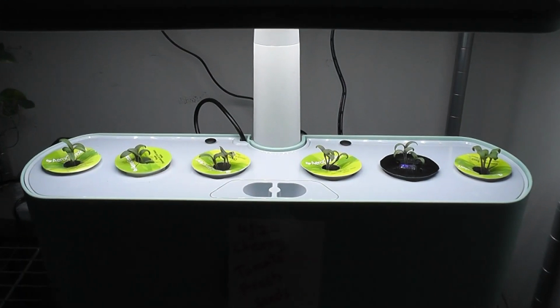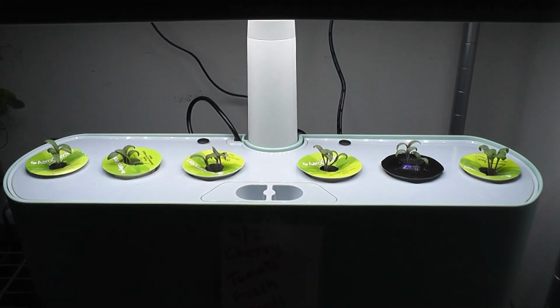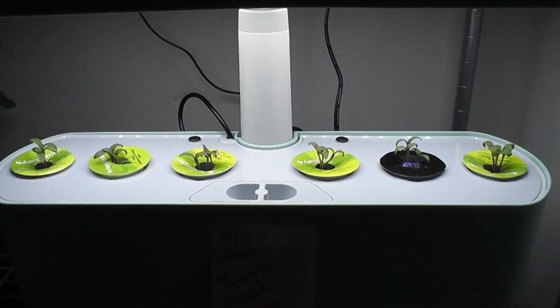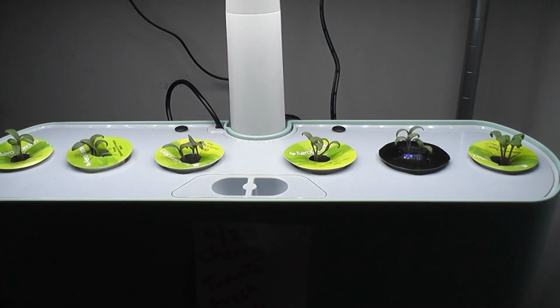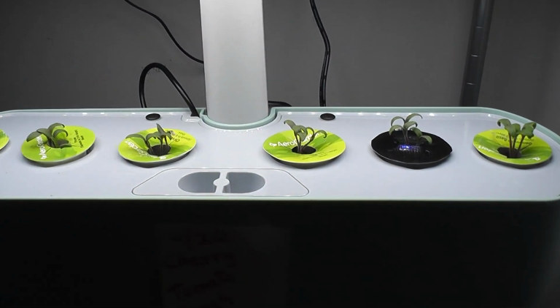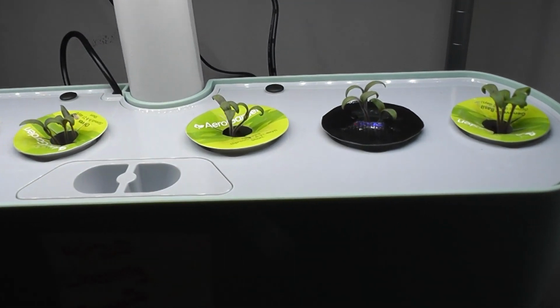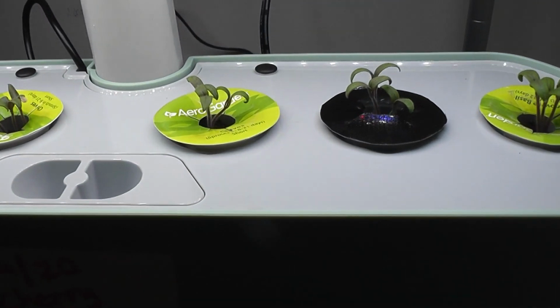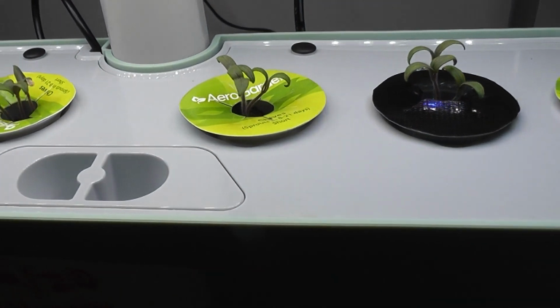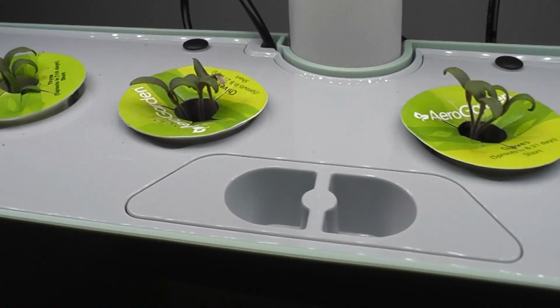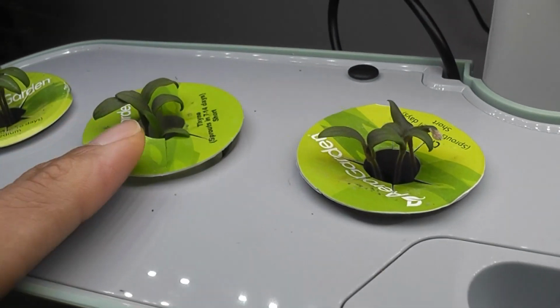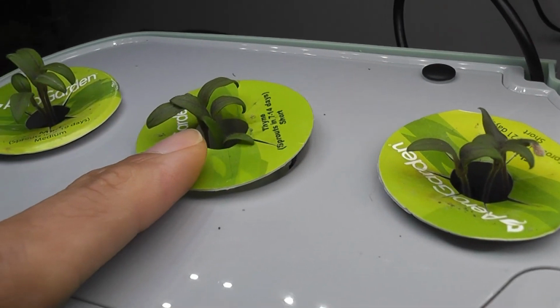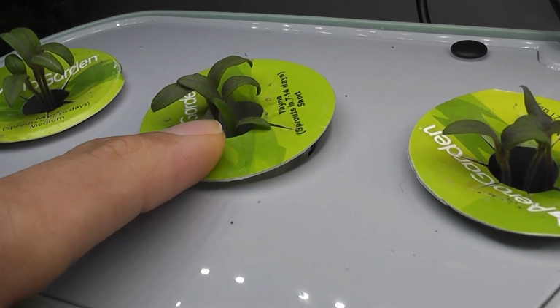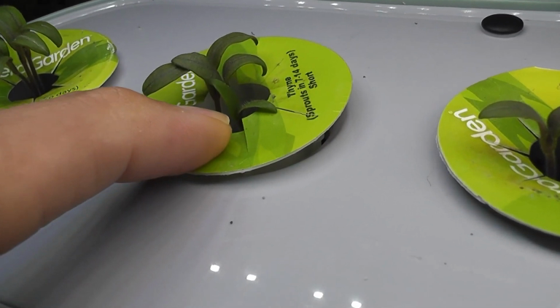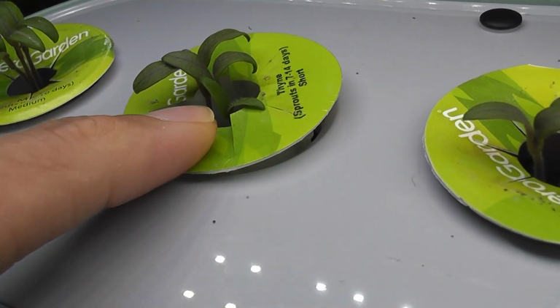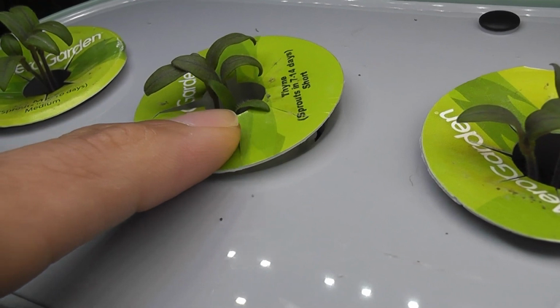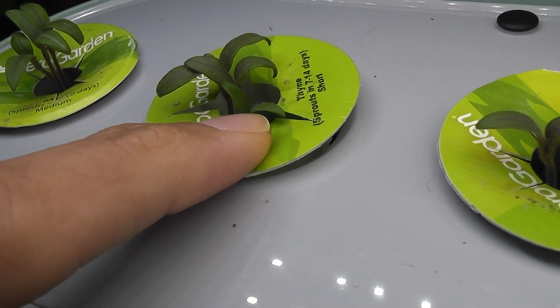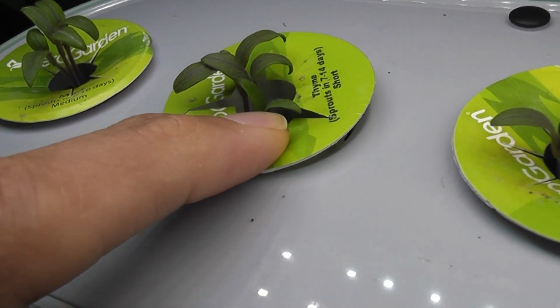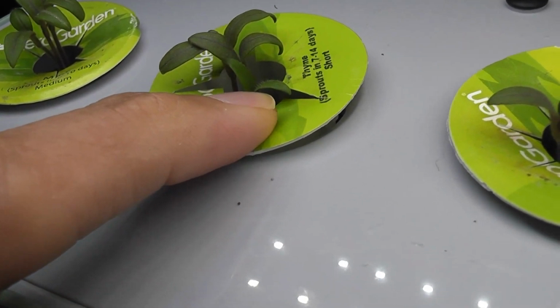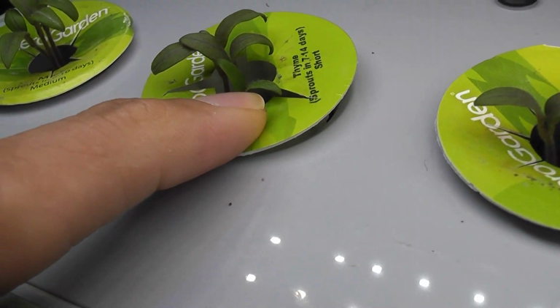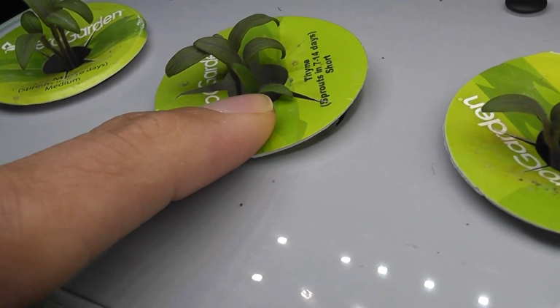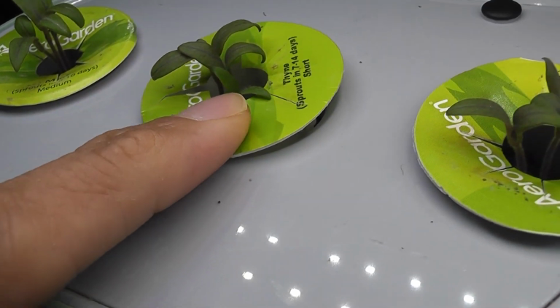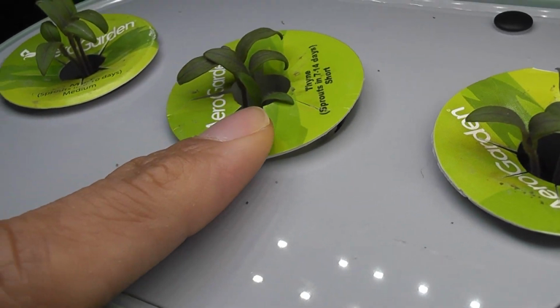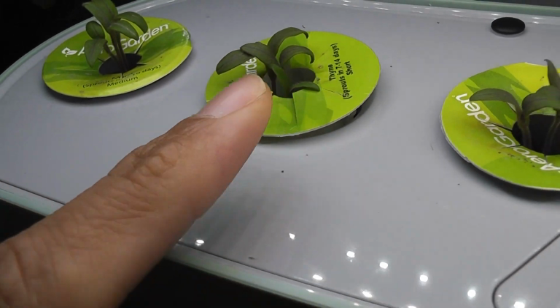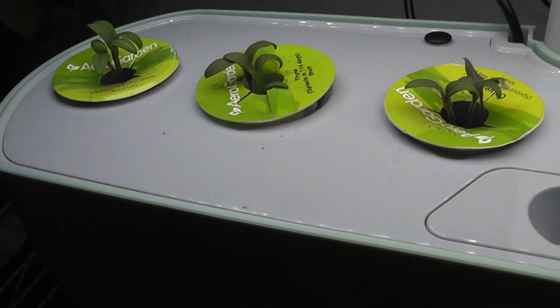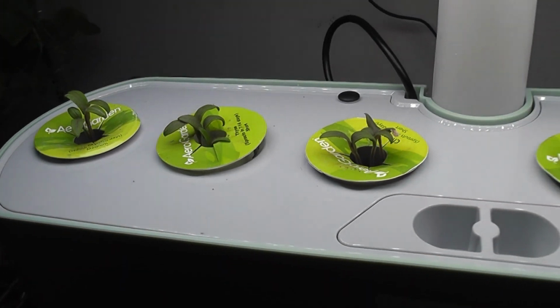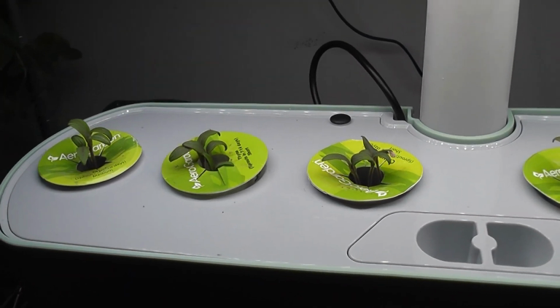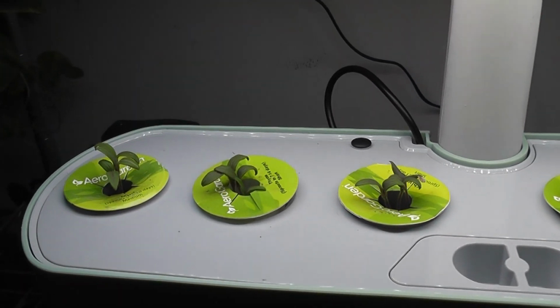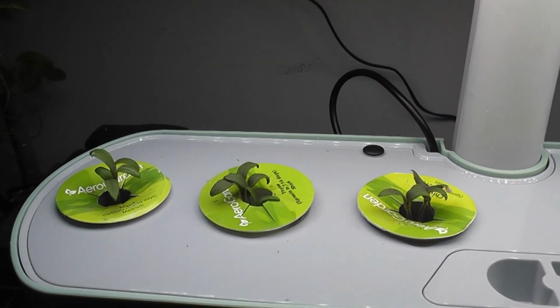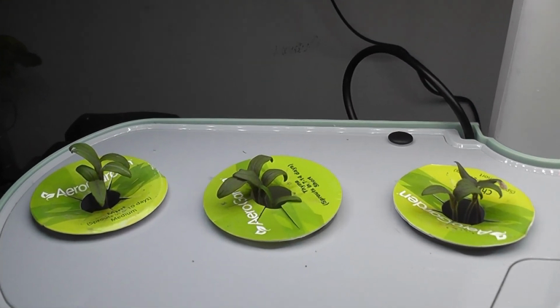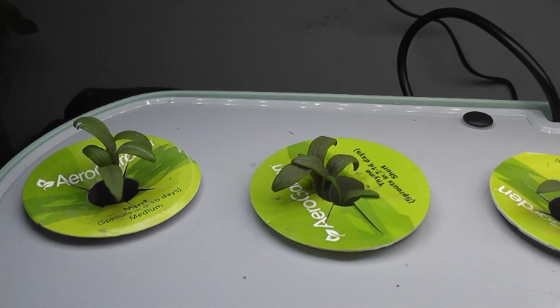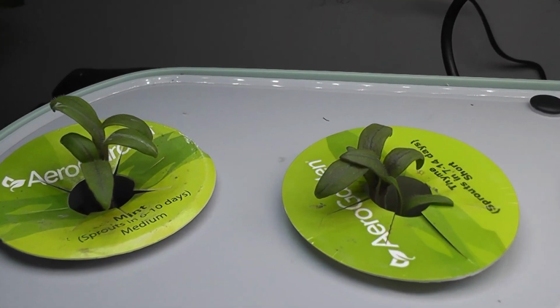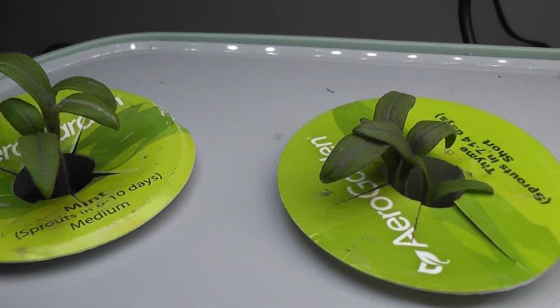It's day 13. I see the last seed also germinated, so the germination rate is 100%. Everything looks good so far.